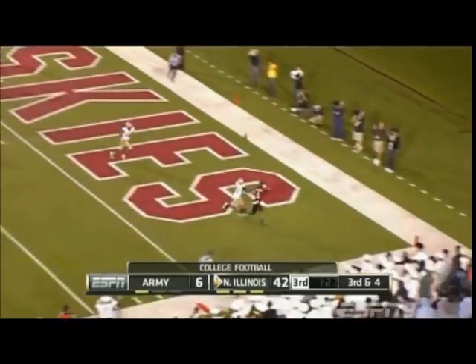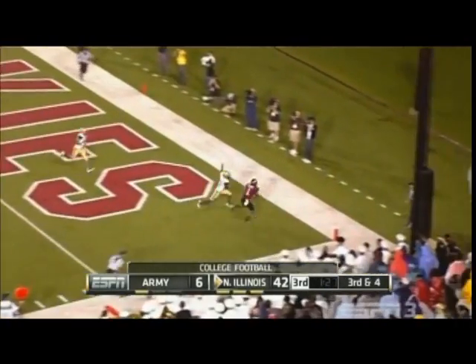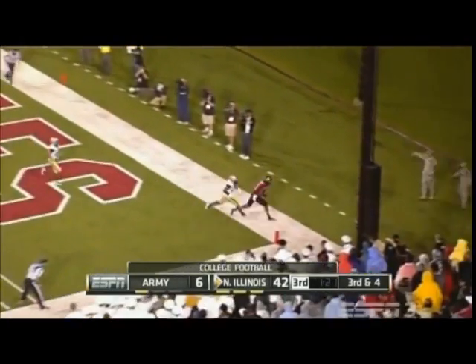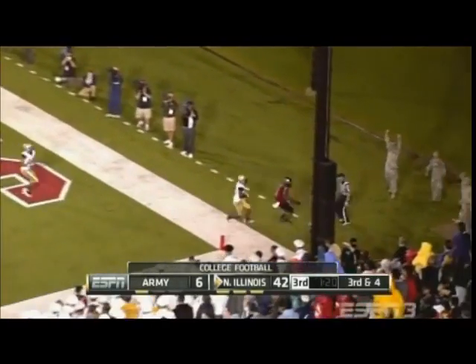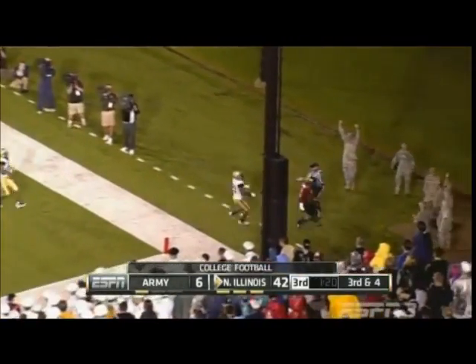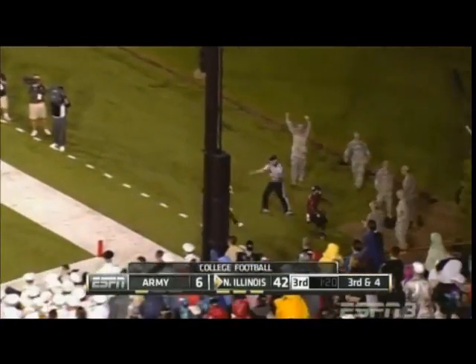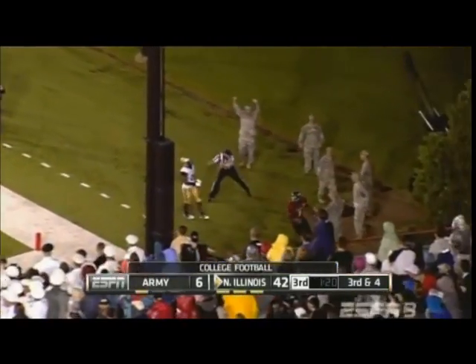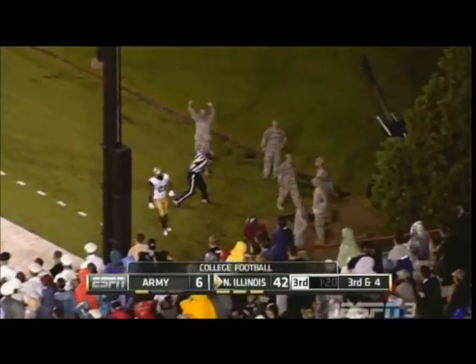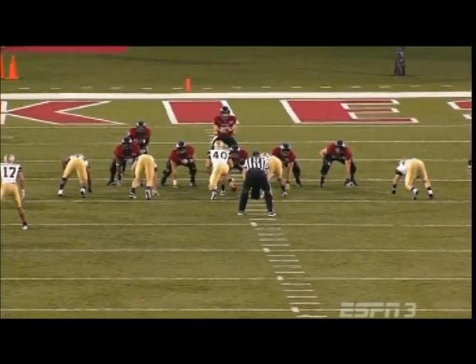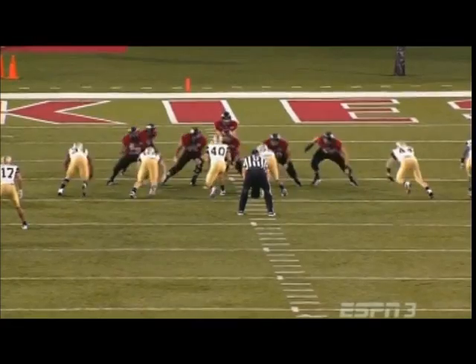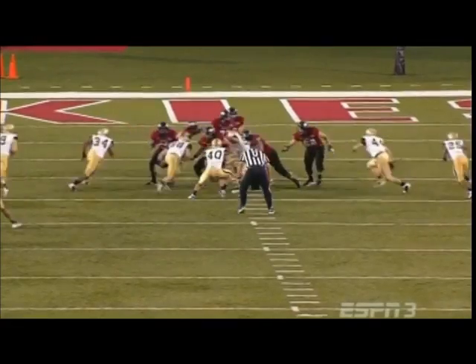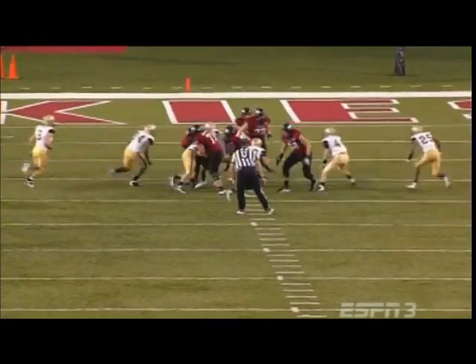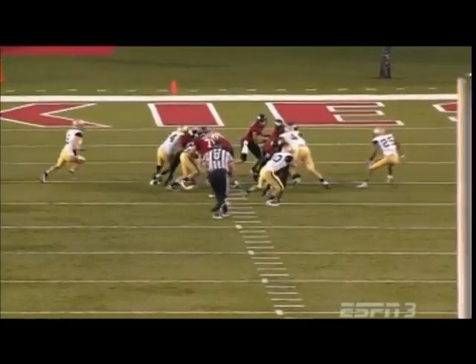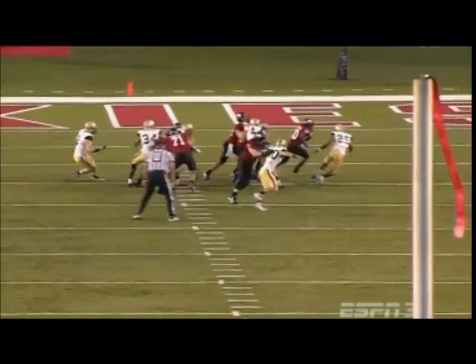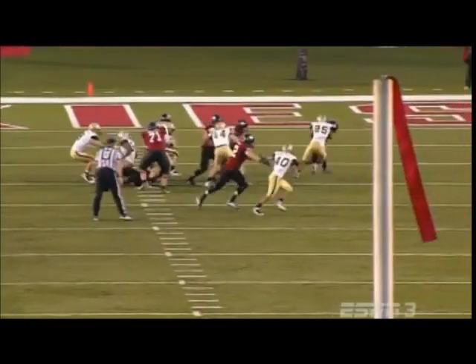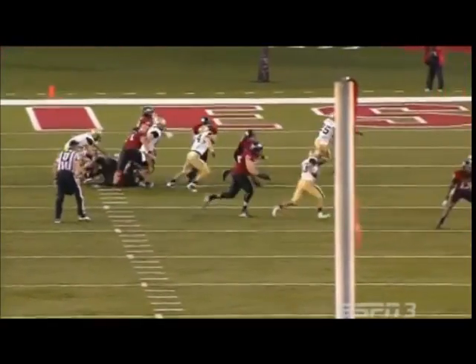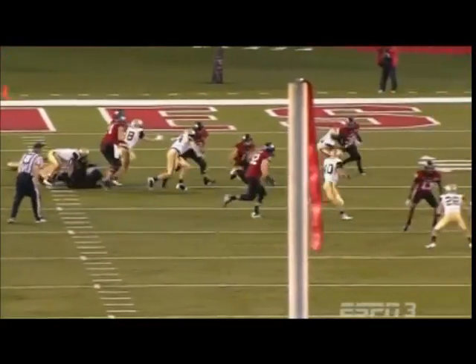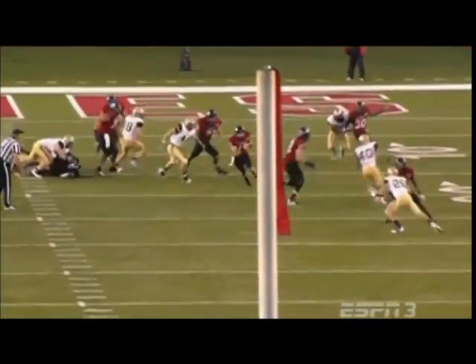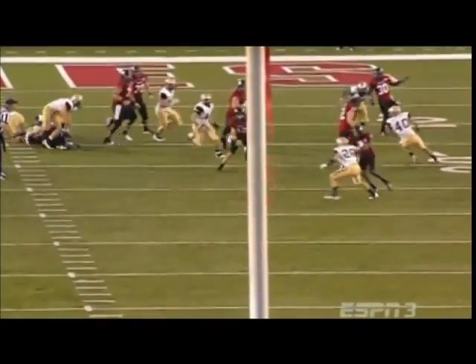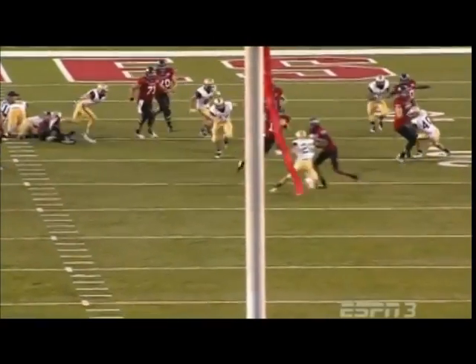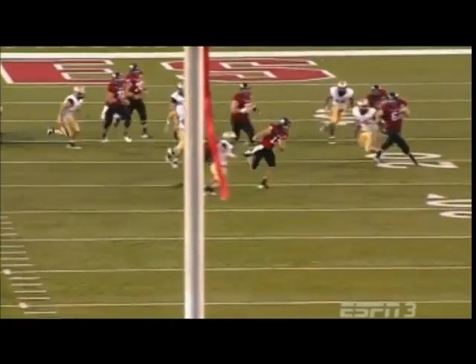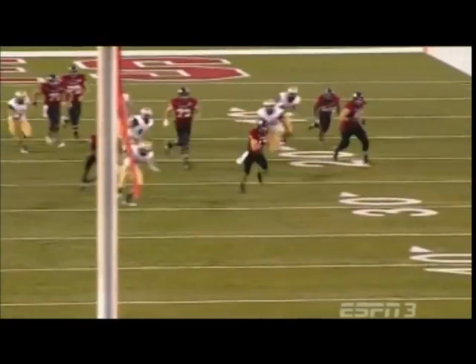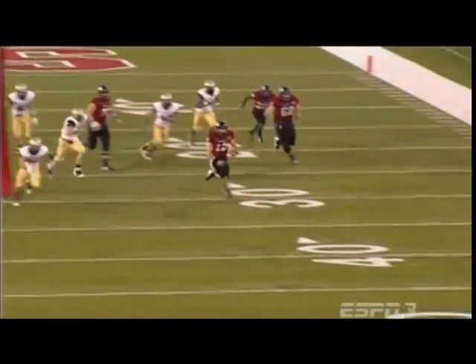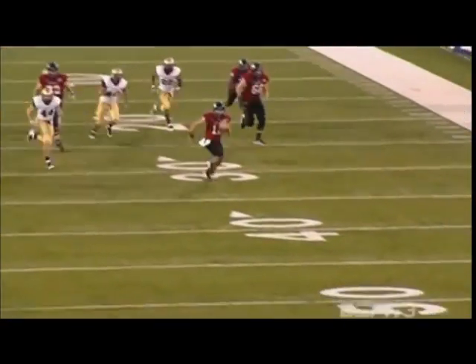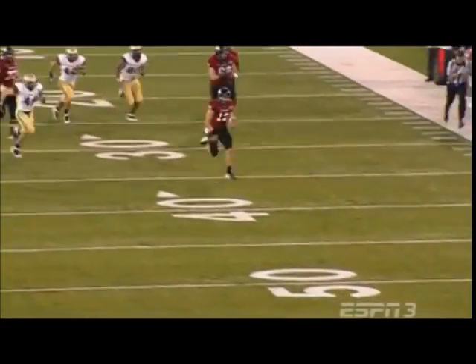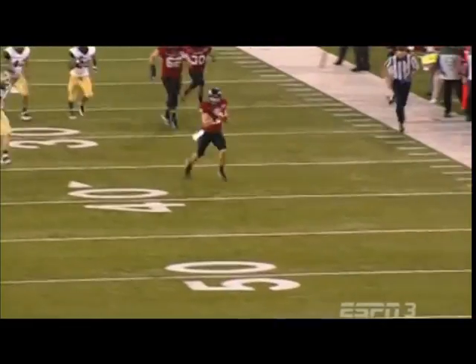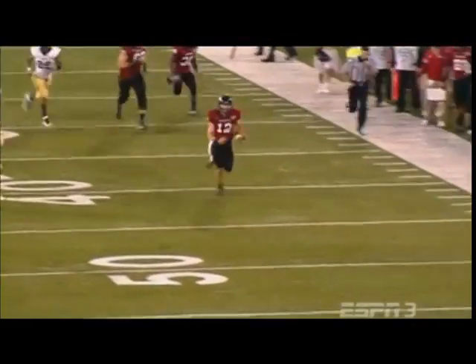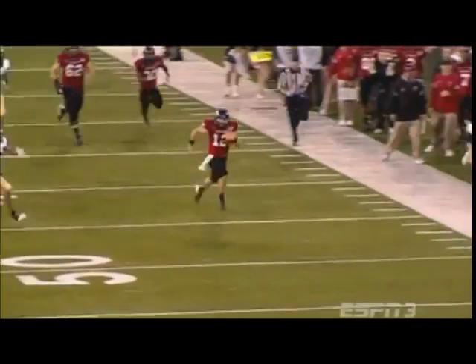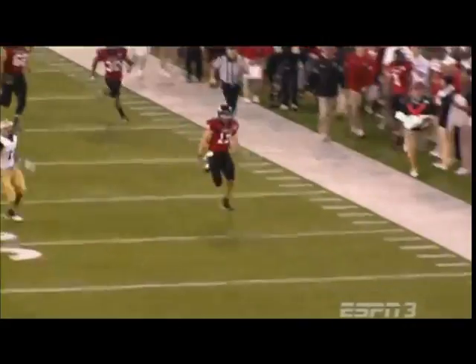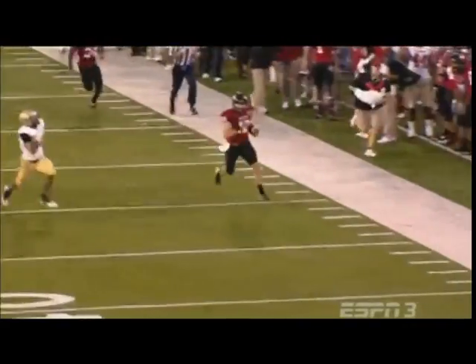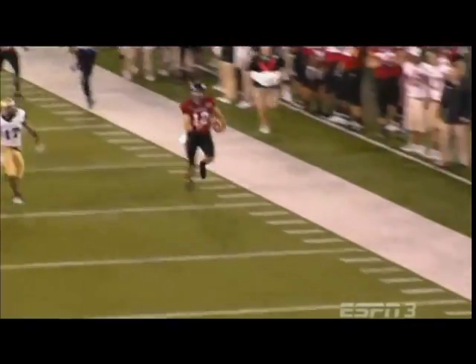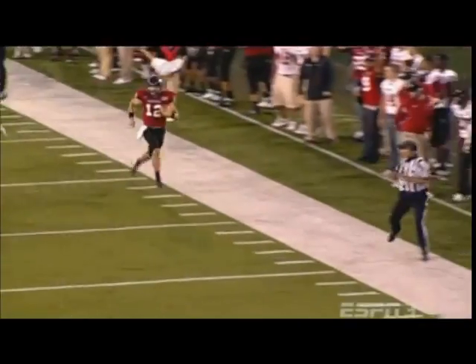Fade pattern into the end zone, touchdown — Martell Moore! Harnisch, not only his ability to throw the football, but make good decisions, get his team in the right play. Good fake inside, now he takes the football to the outside. Step out — Chandler!